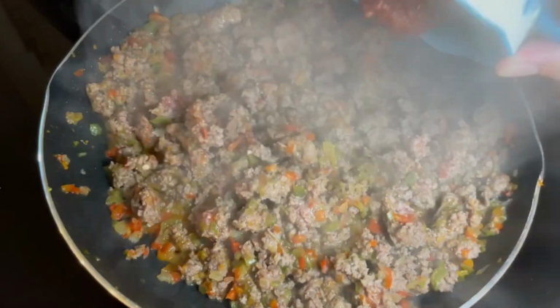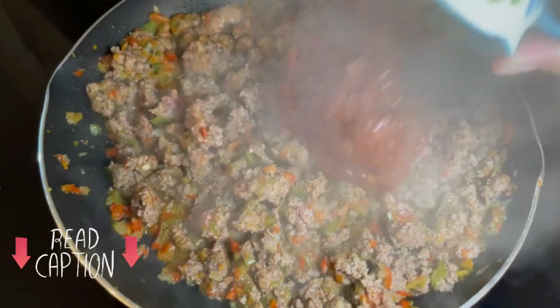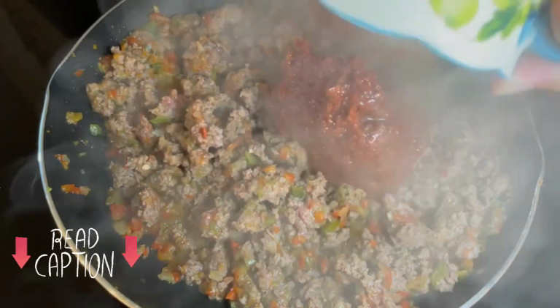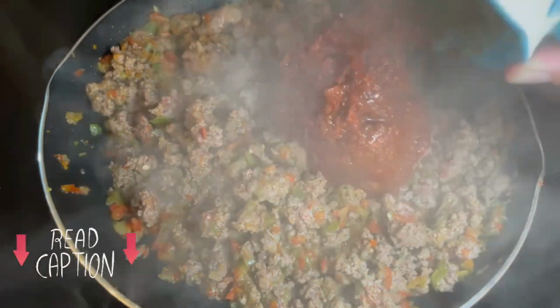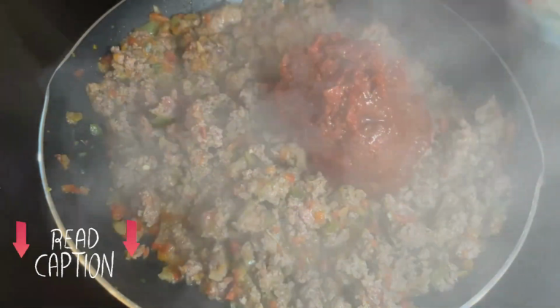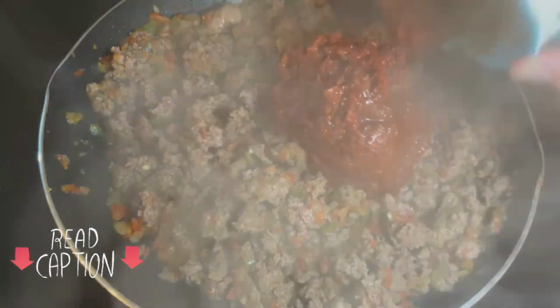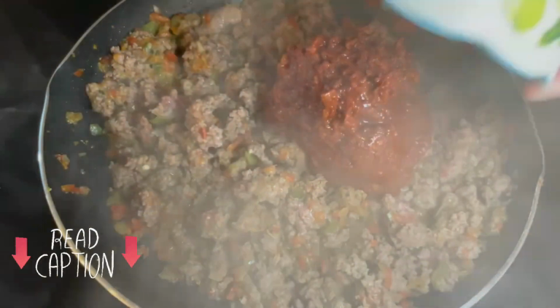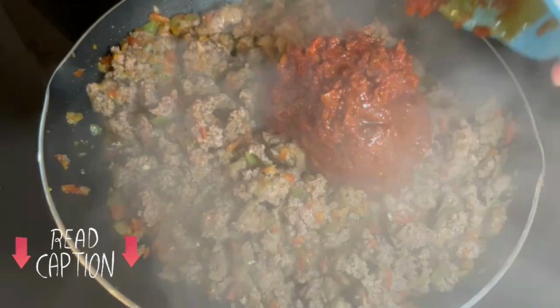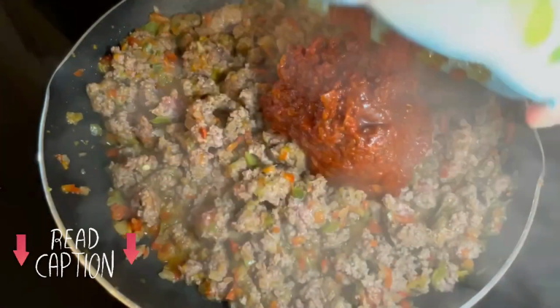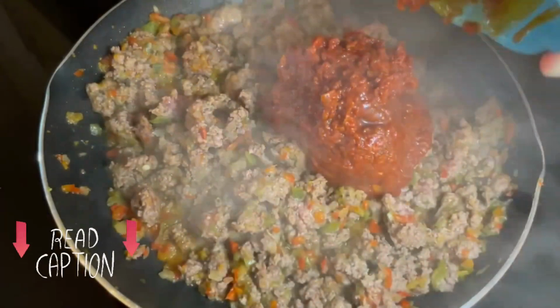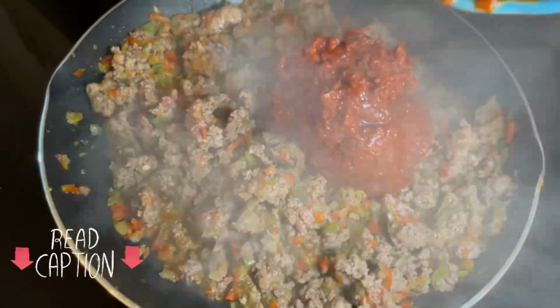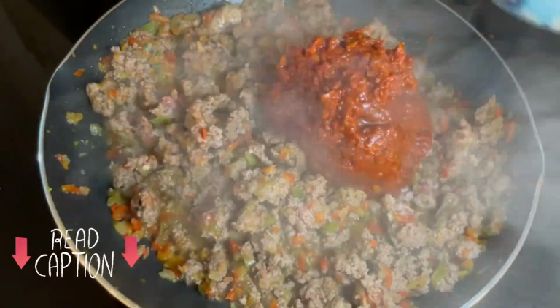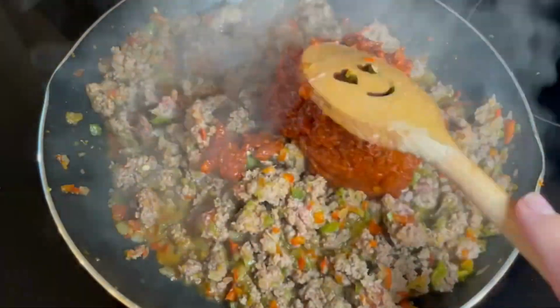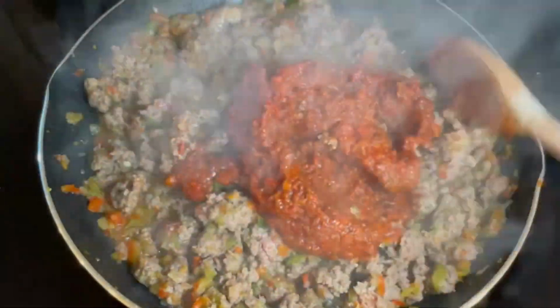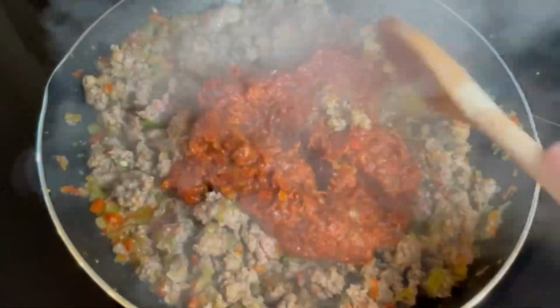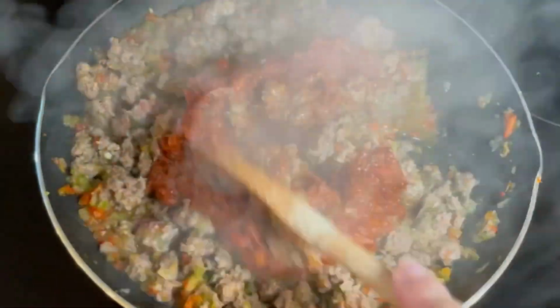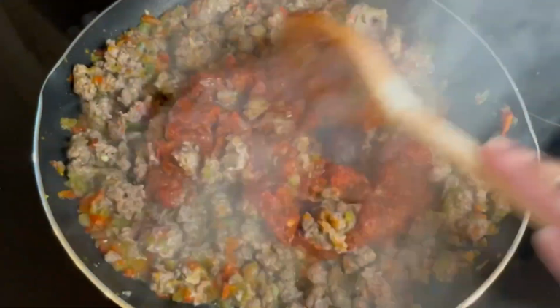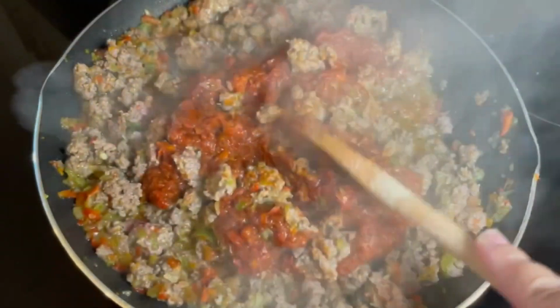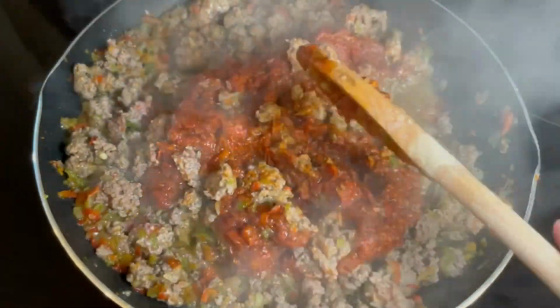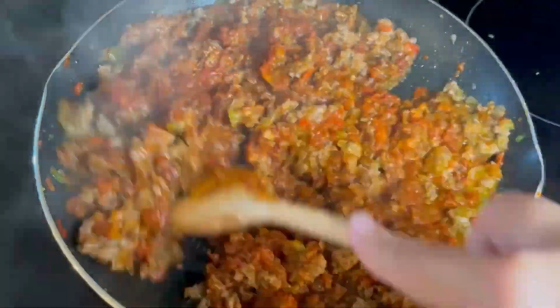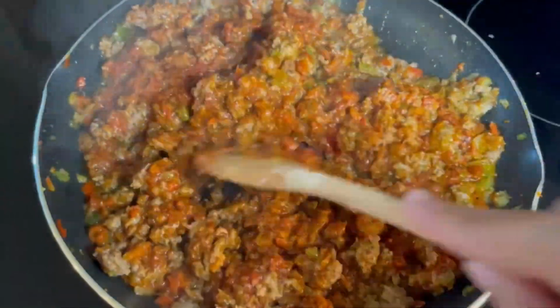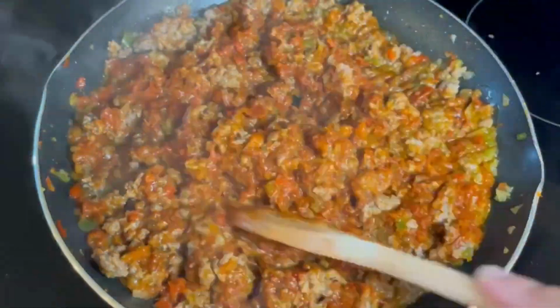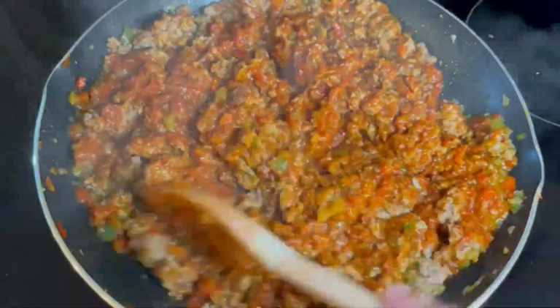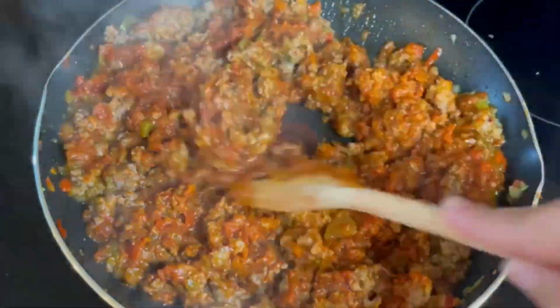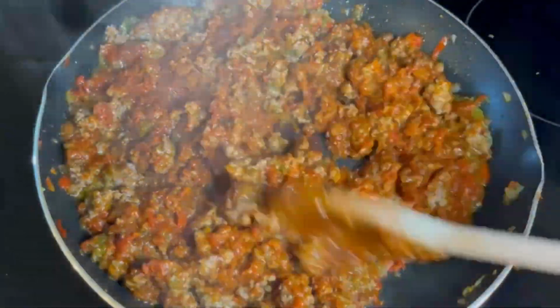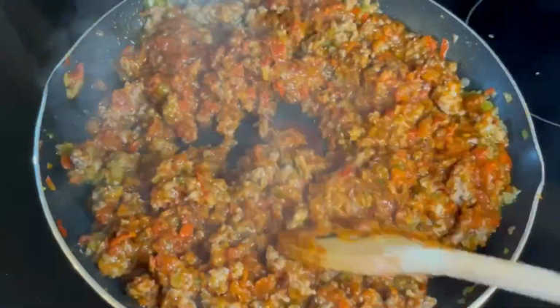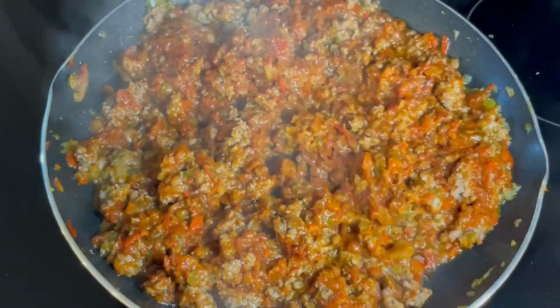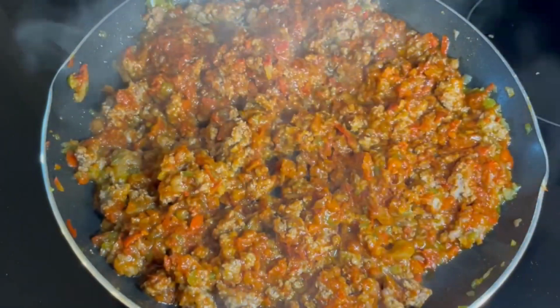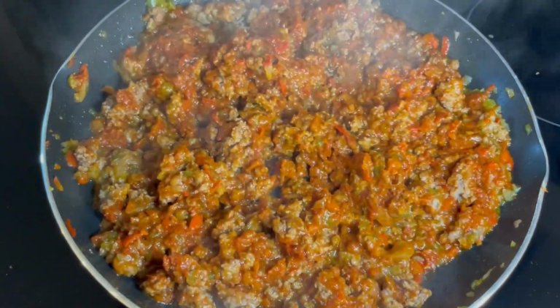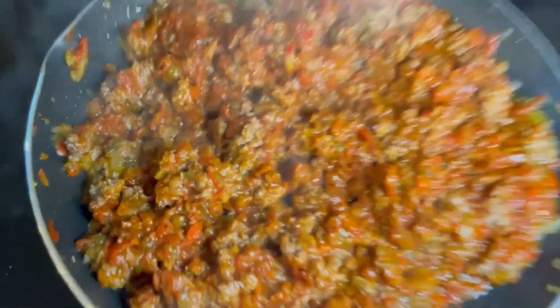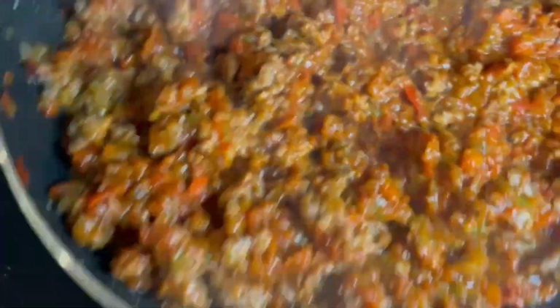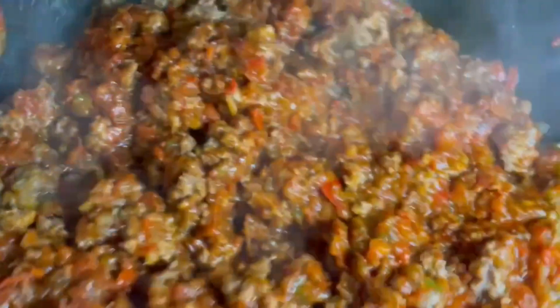Once the meat is cooked we are going to add the Spanish tomato sauce — I'll leave the link to this recipe in the description box. Mix the tomato with the meat and cook it for about 1 minute. Once it's ready it should look like this.